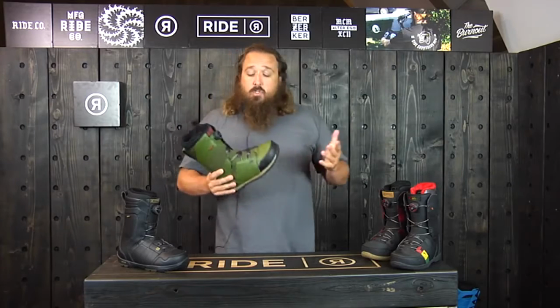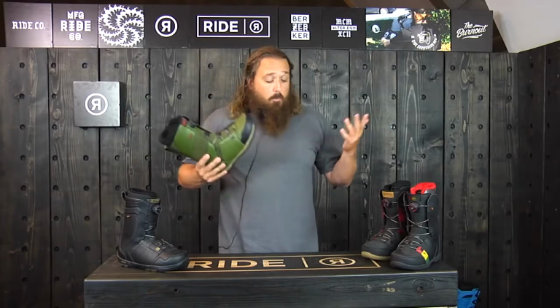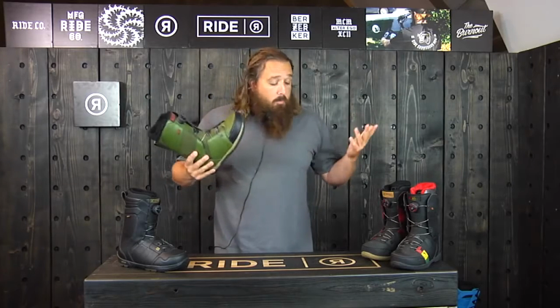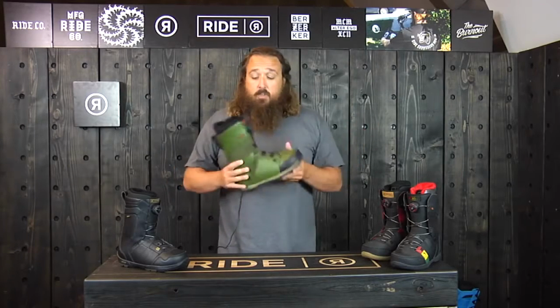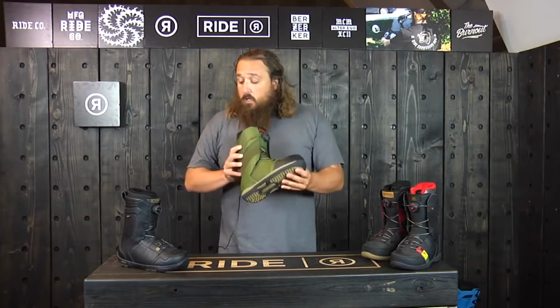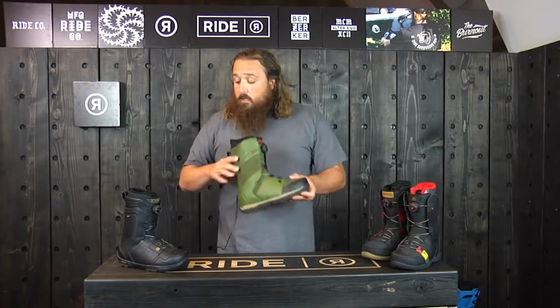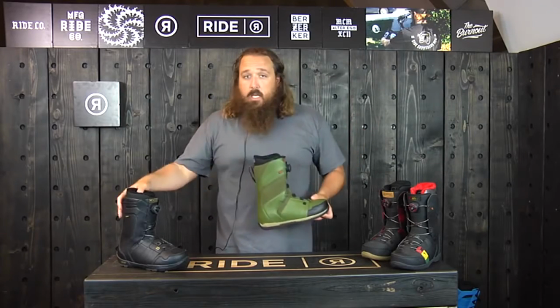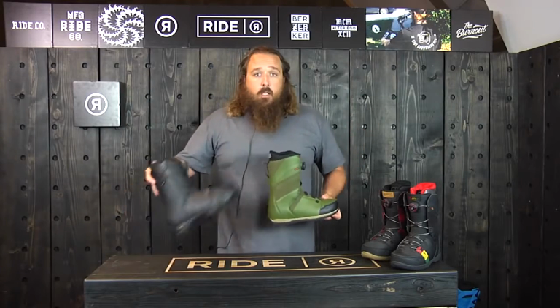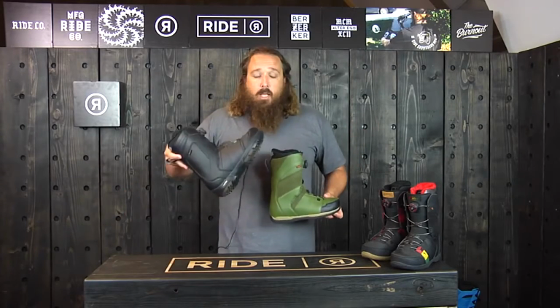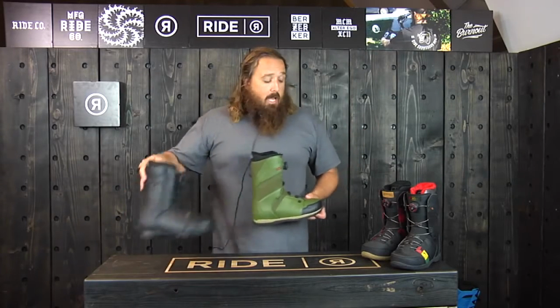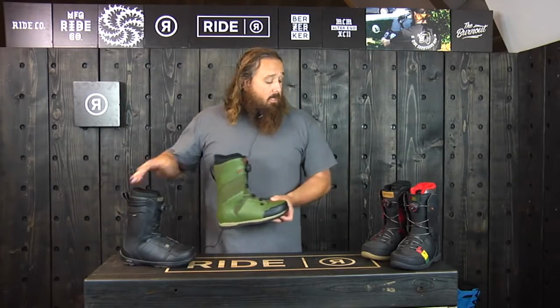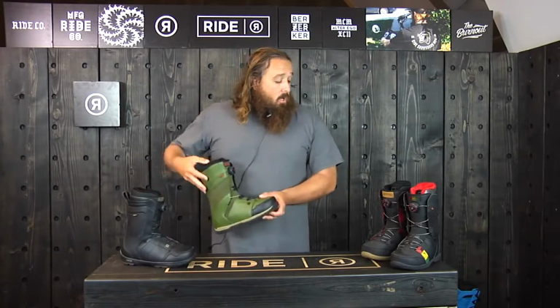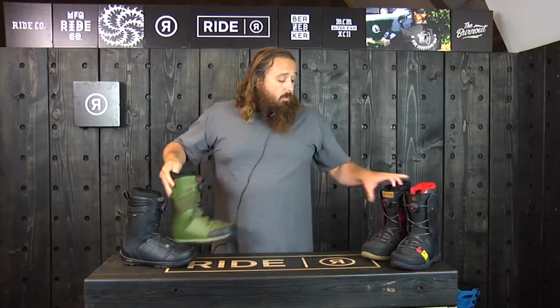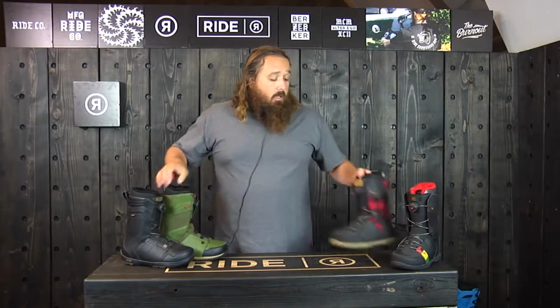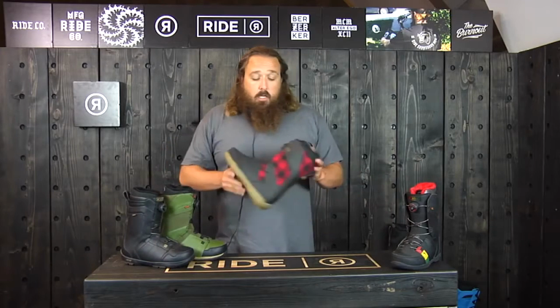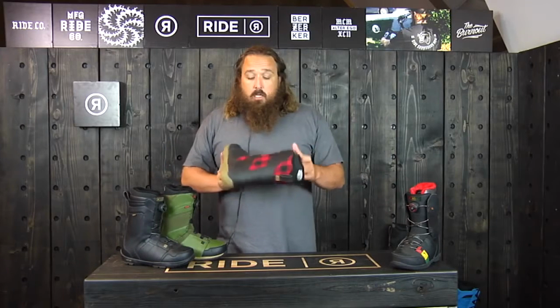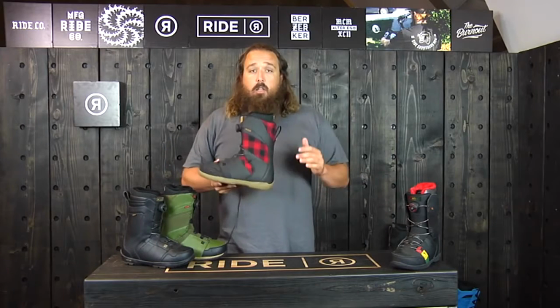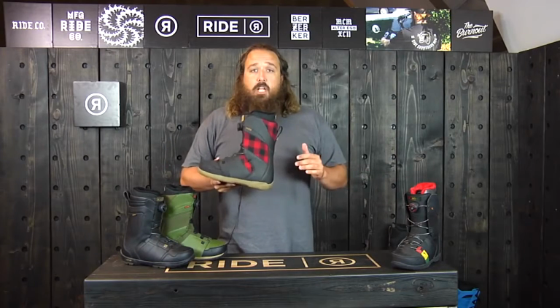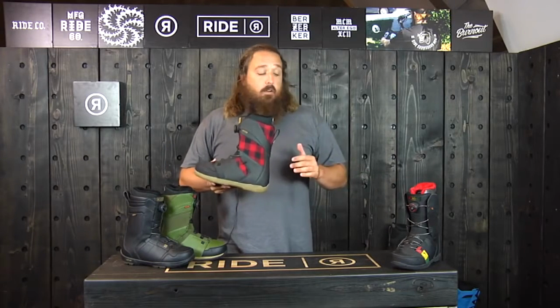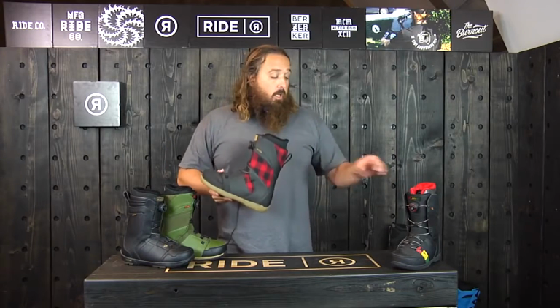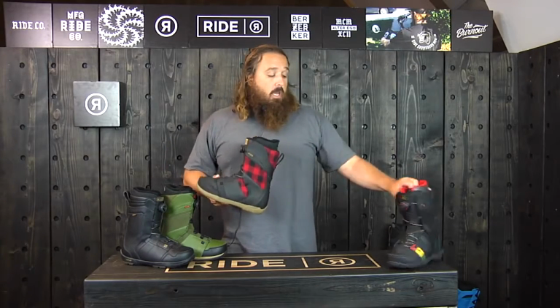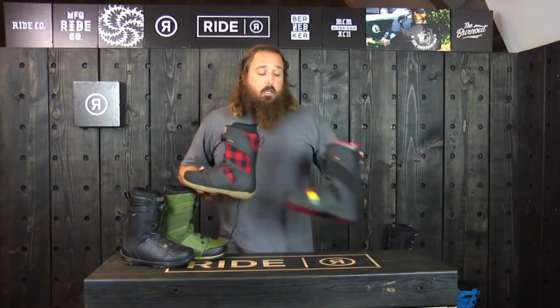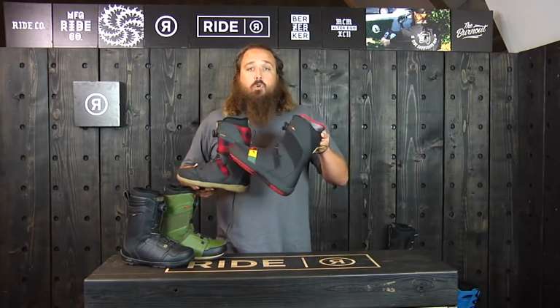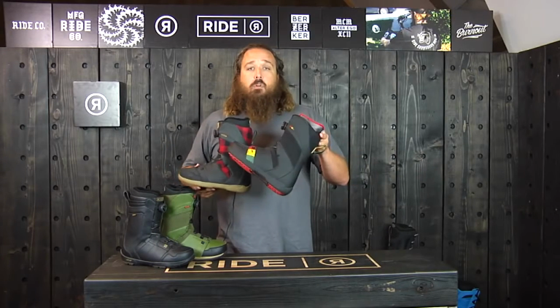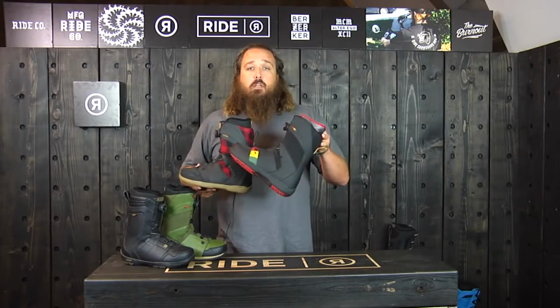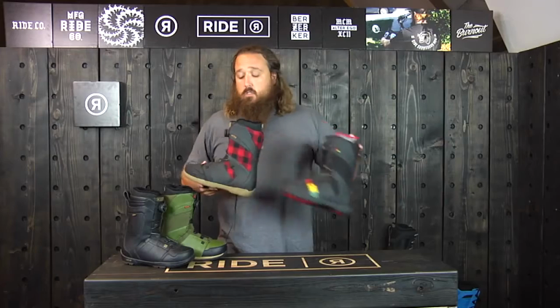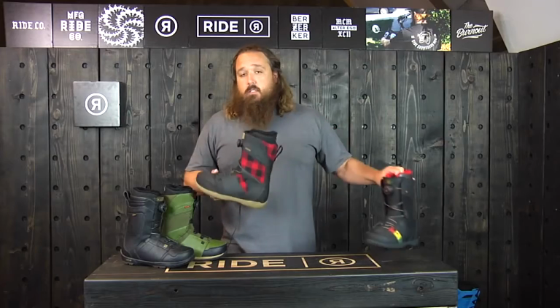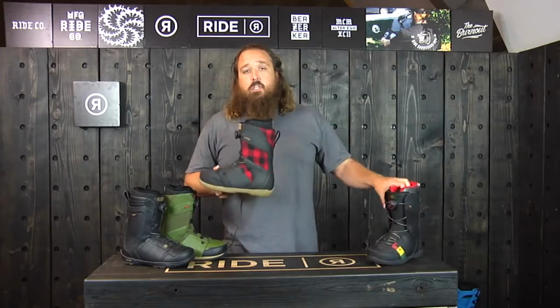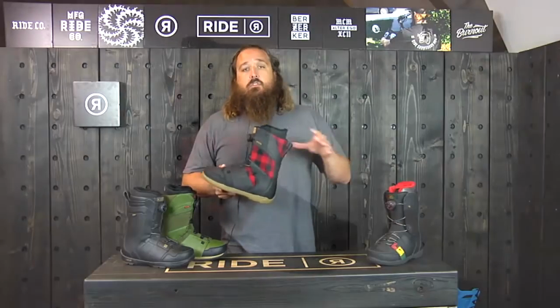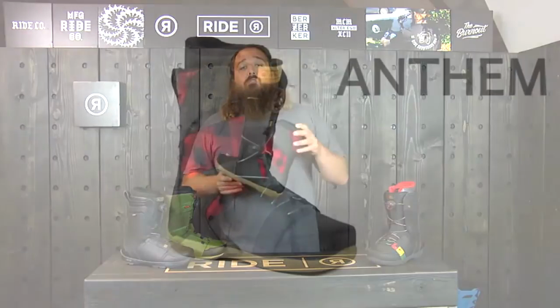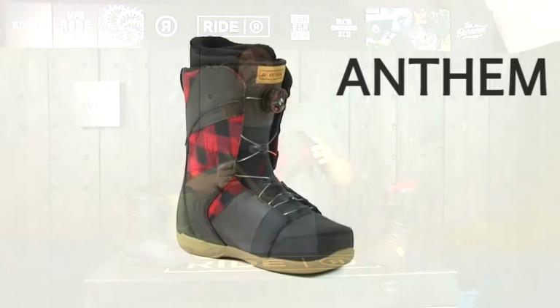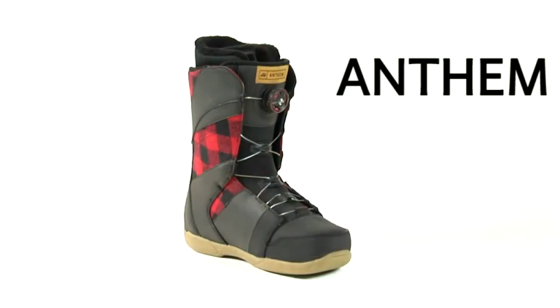This one's available in pretty much every color — if you like green, plain black, we even got a little lumberjack style for you, and of course the Rasta. So this is the 2015-2016 Ride Anthem.